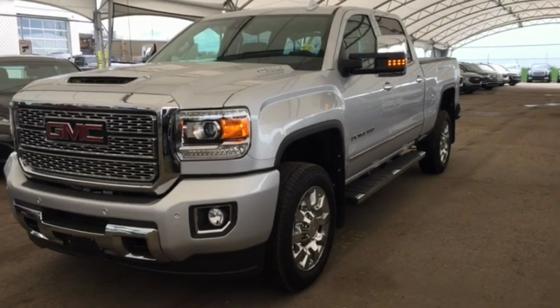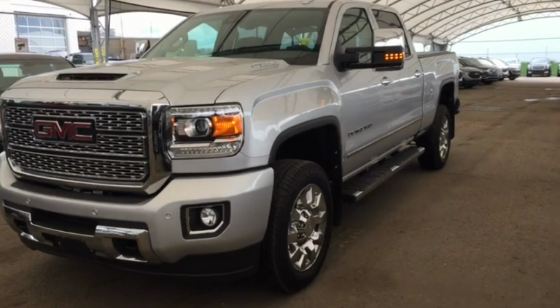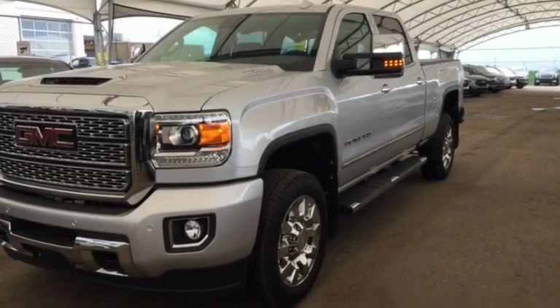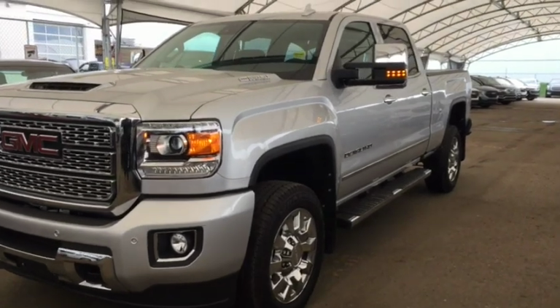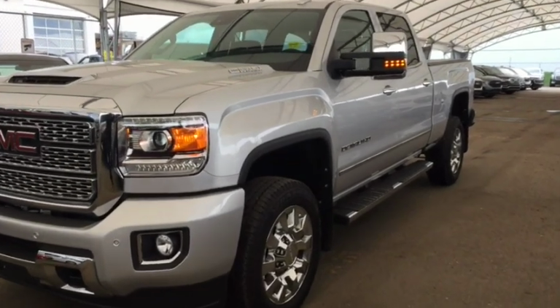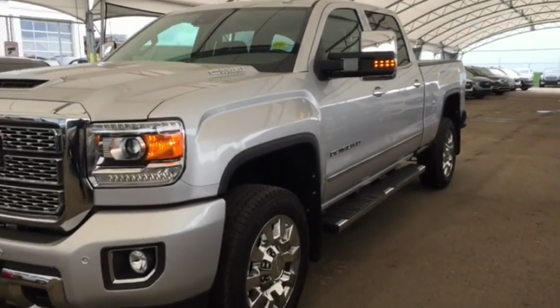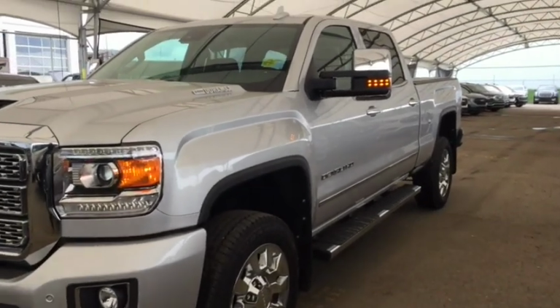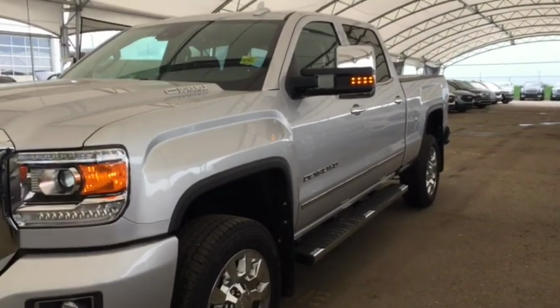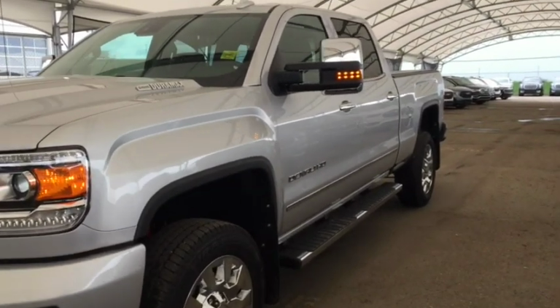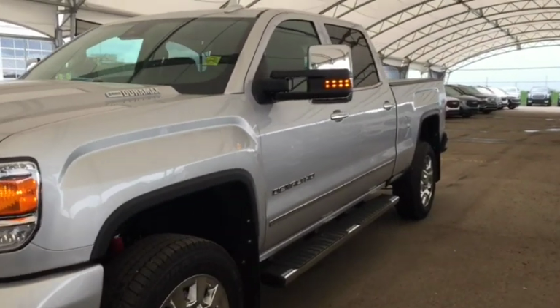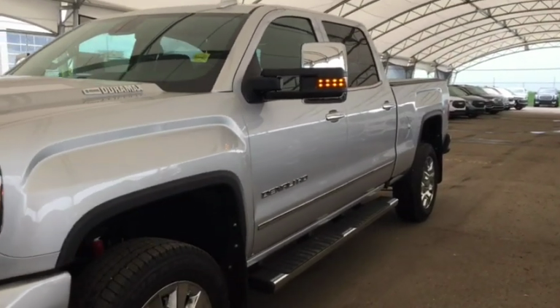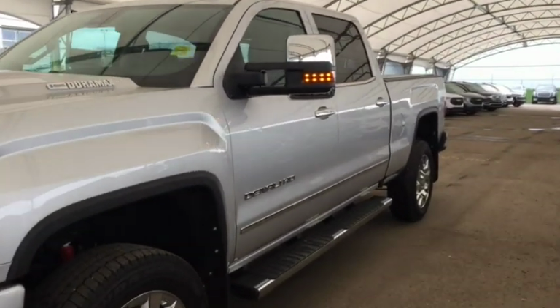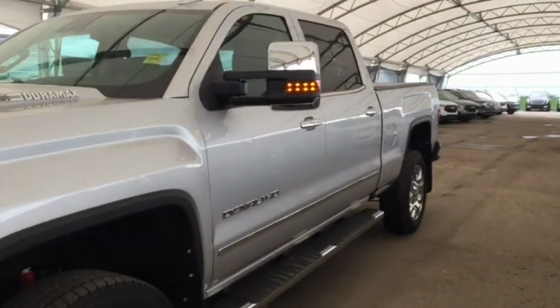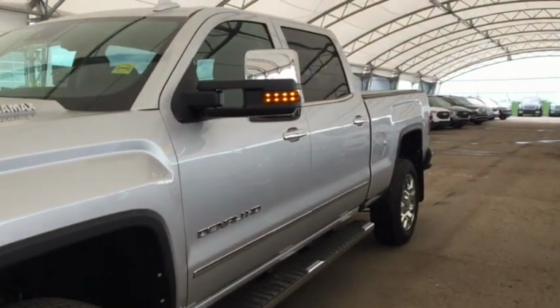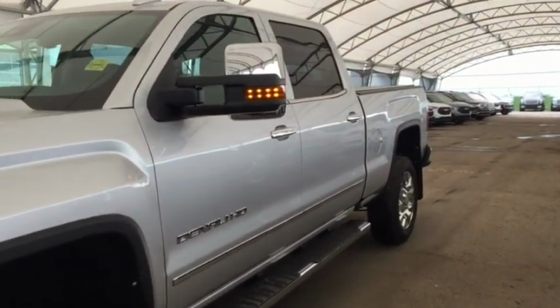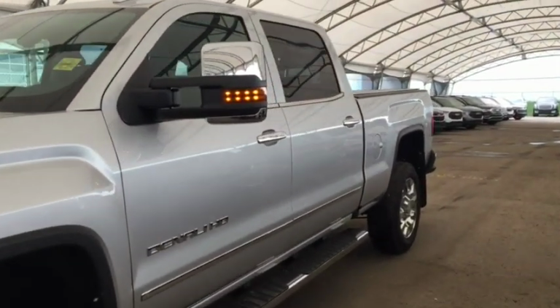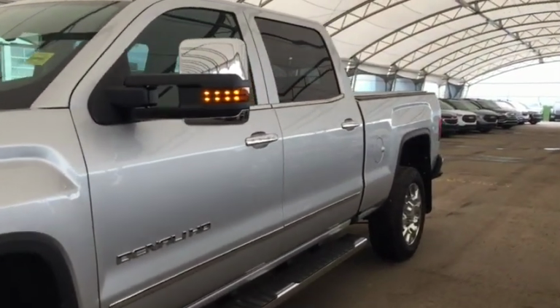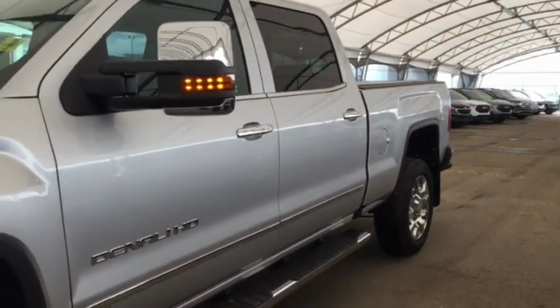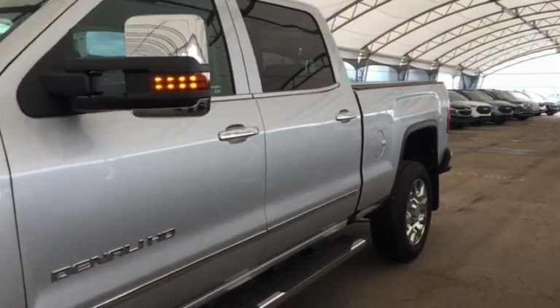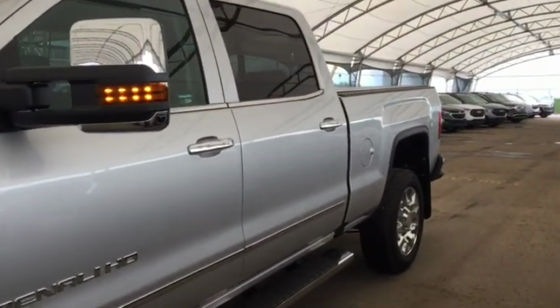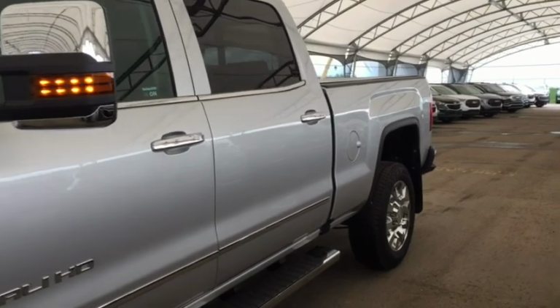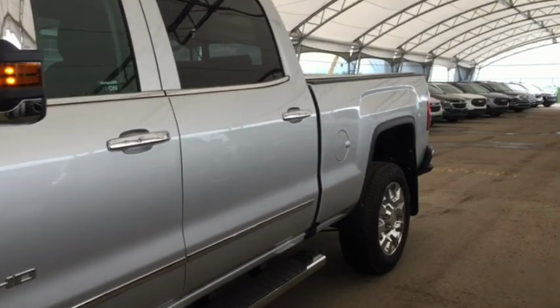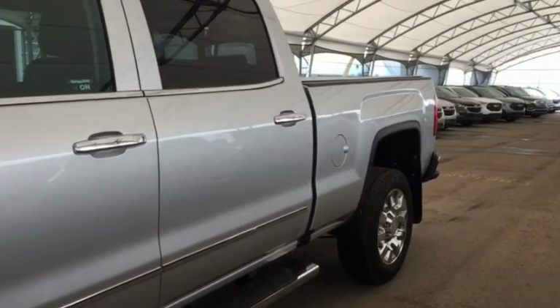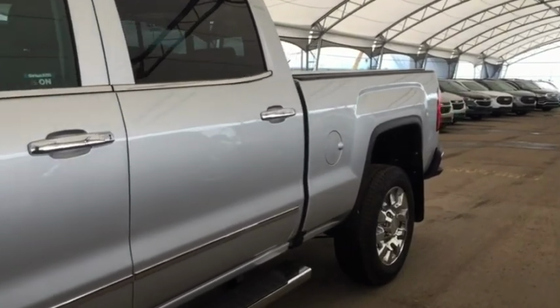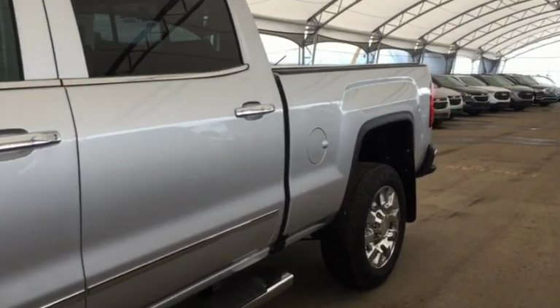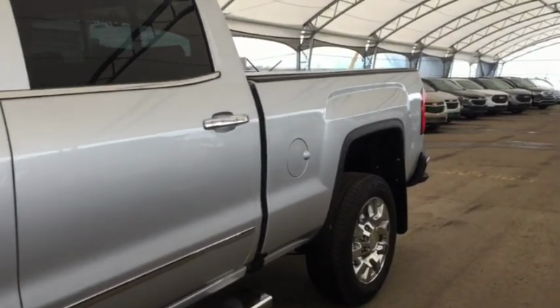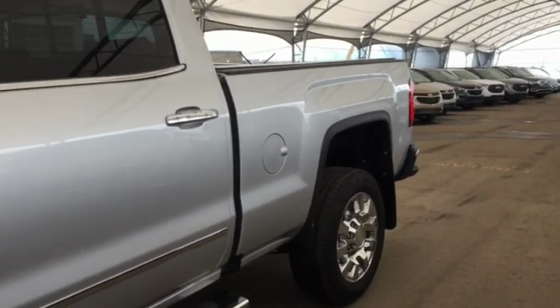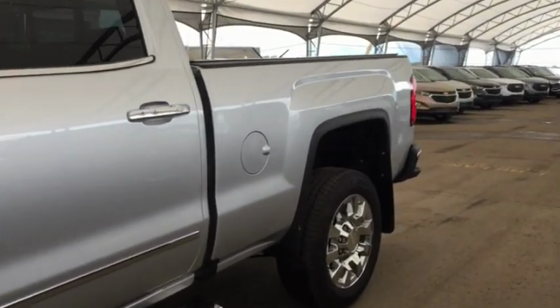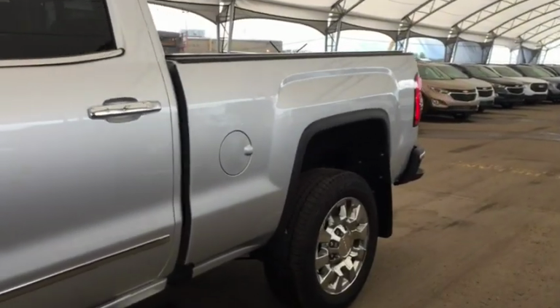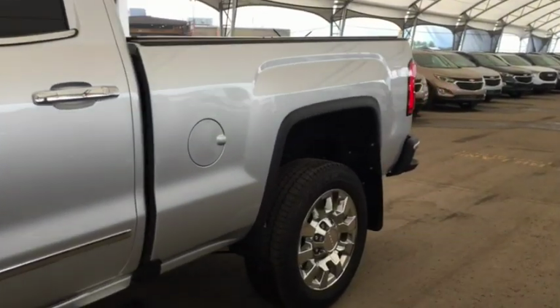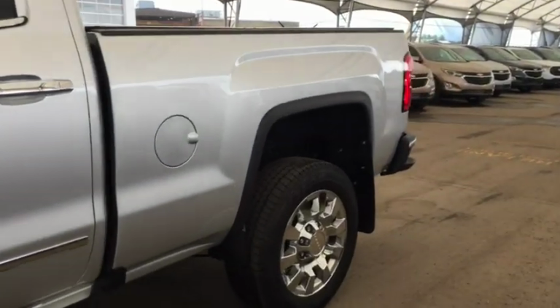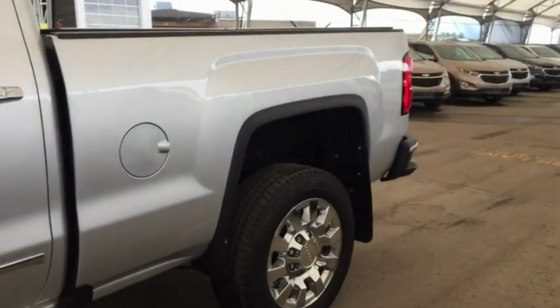Welcome to Davis Auto. This is a pre-owned 2019 GMC Sierra Denali 2500 in the color silver.